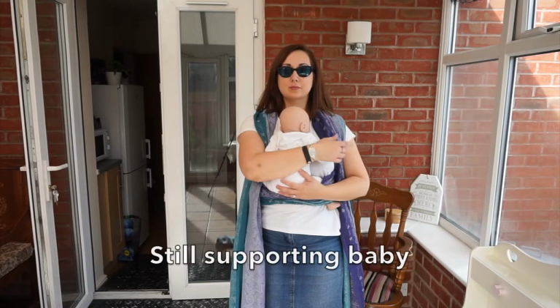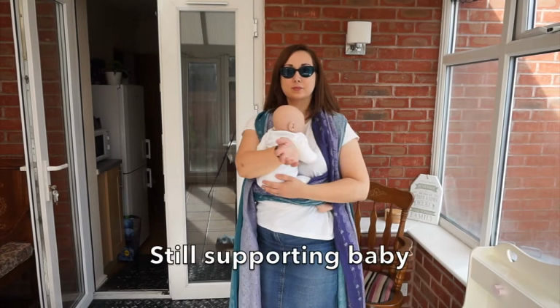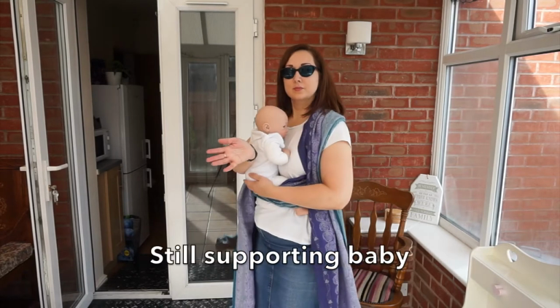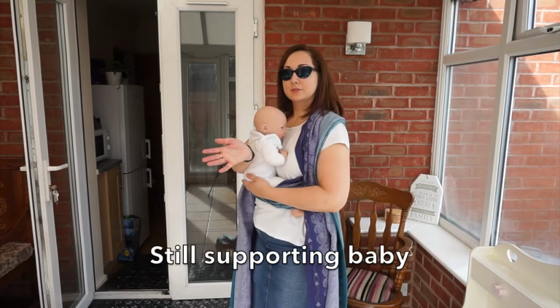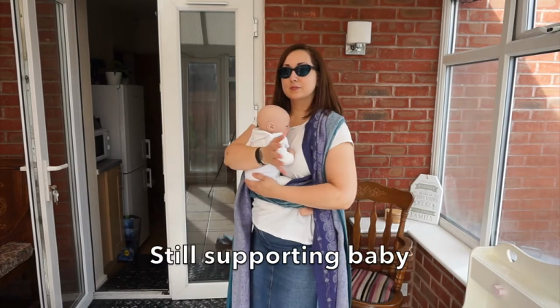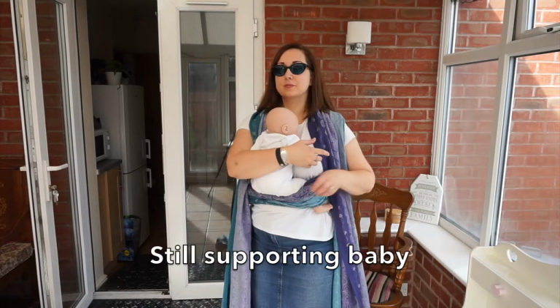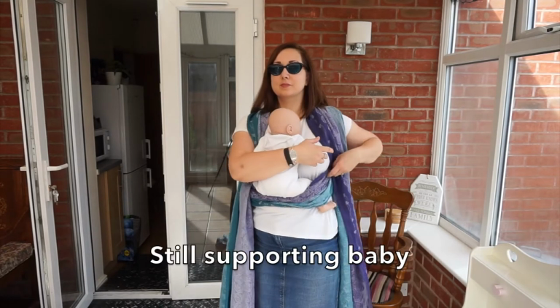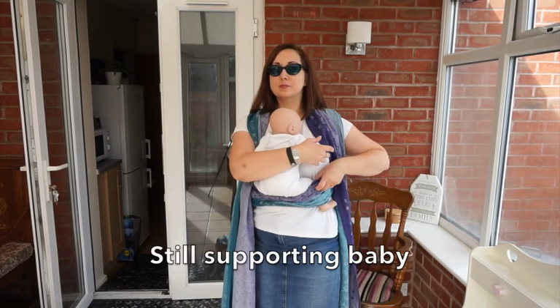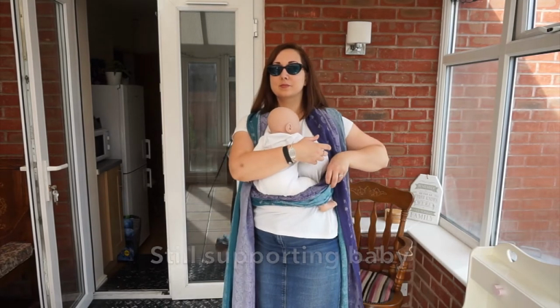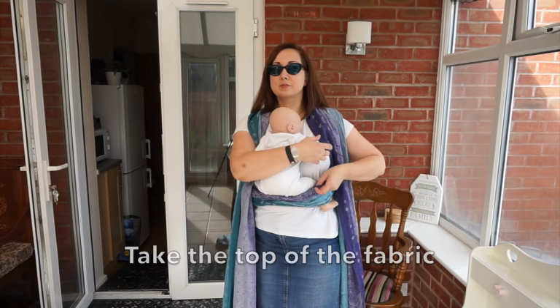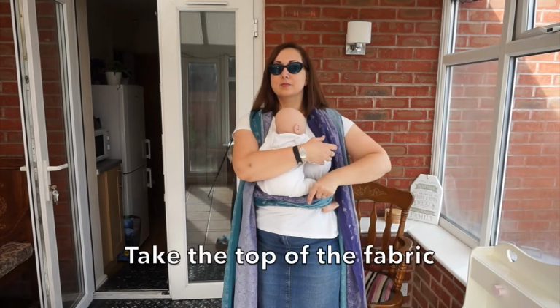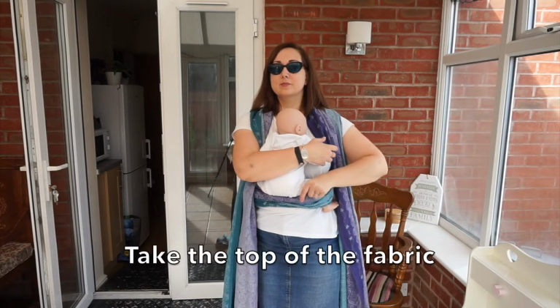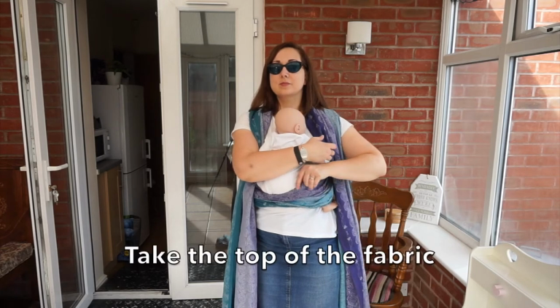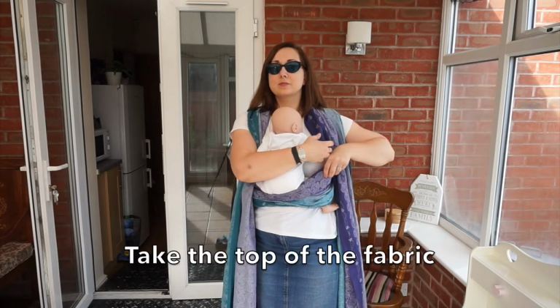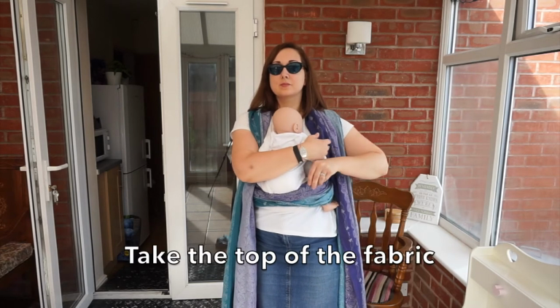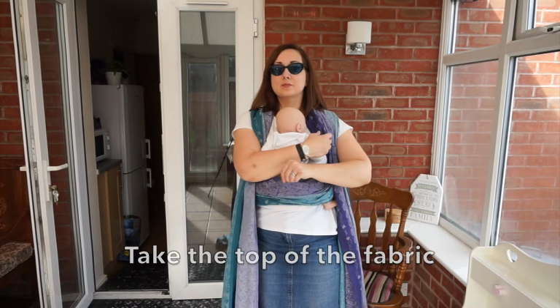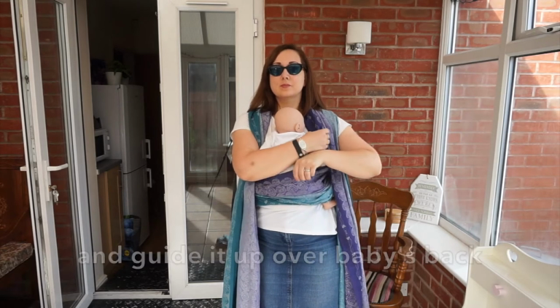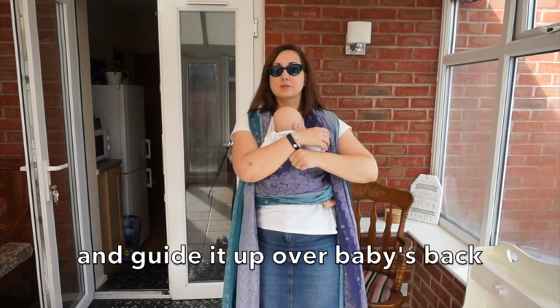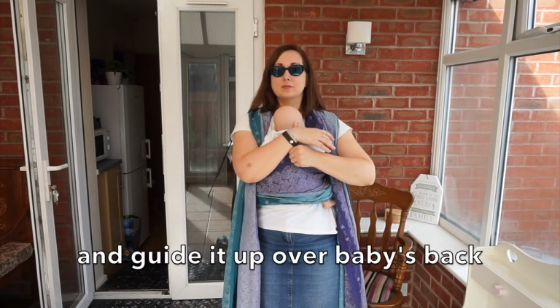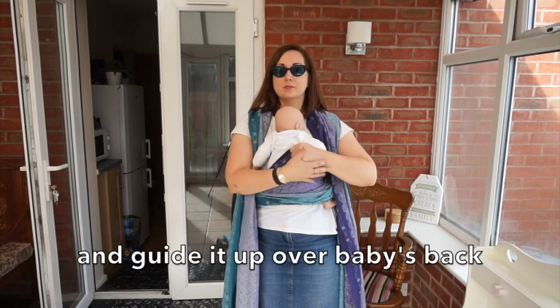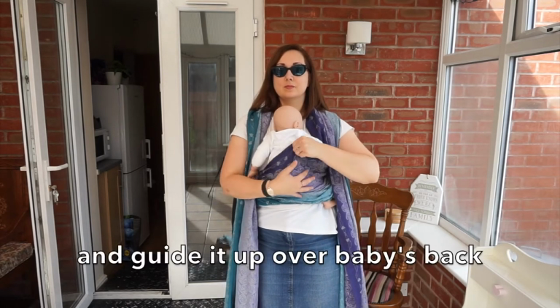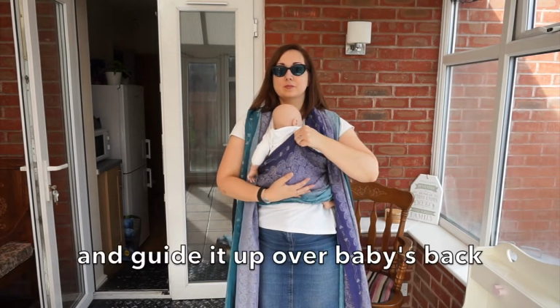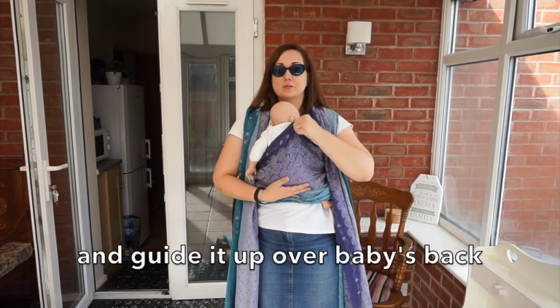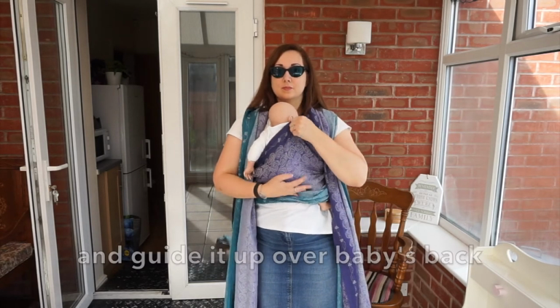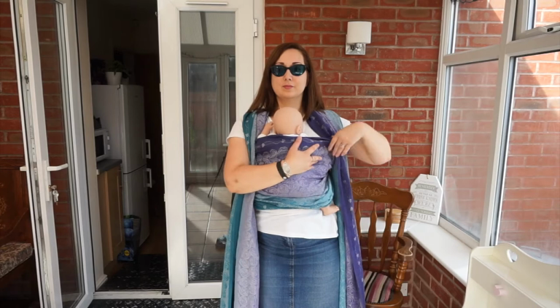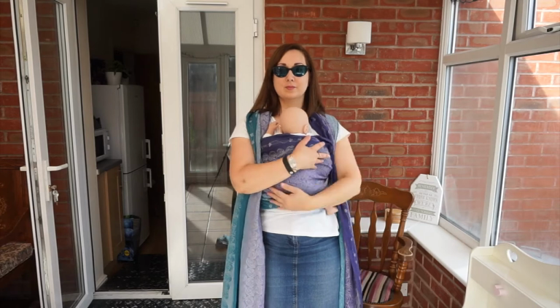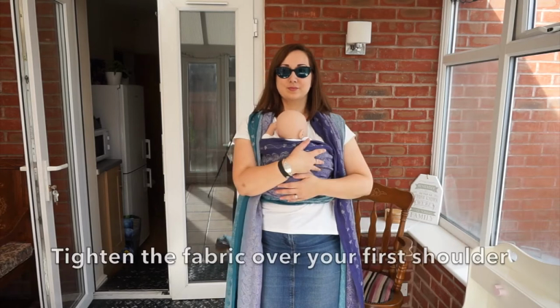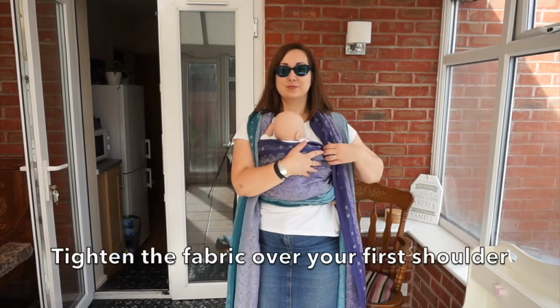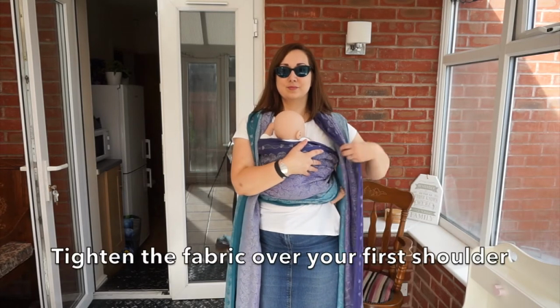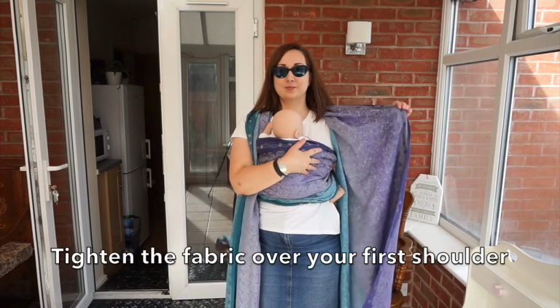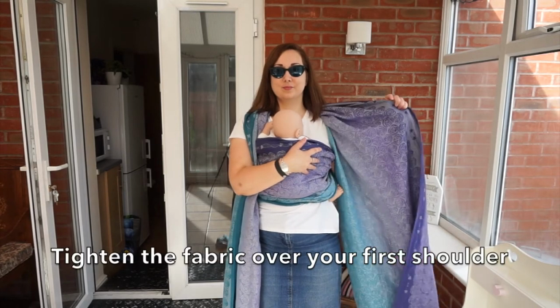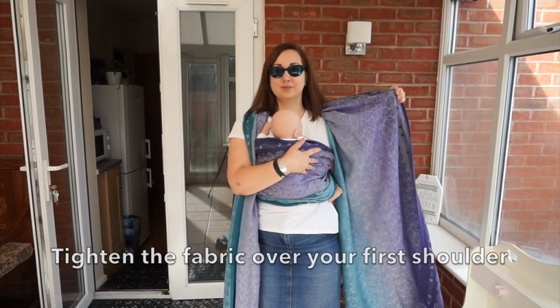Still supporting baby, take the top of the fabric and guide it up over baby's back. Tighten the fabric over your first shoulder.